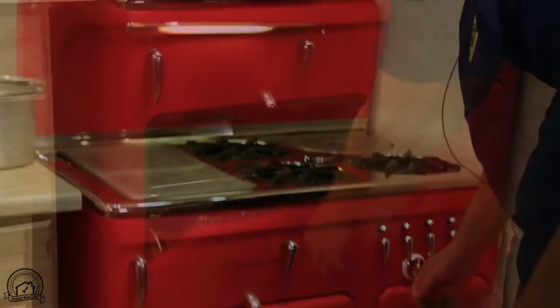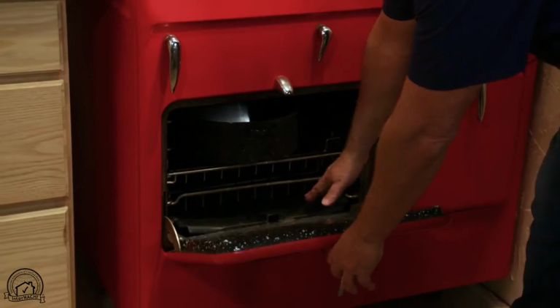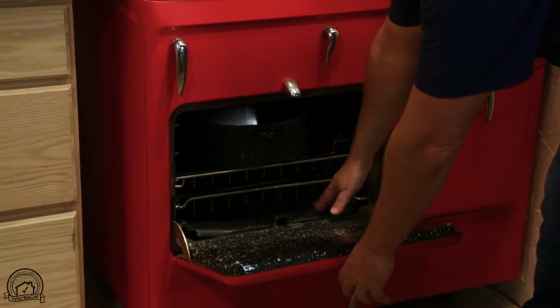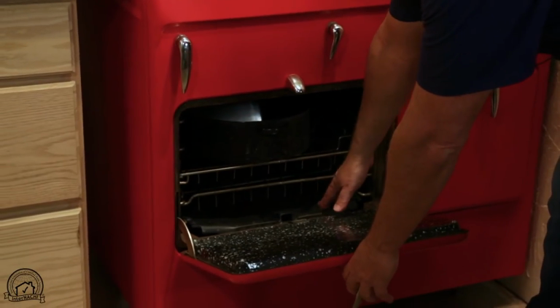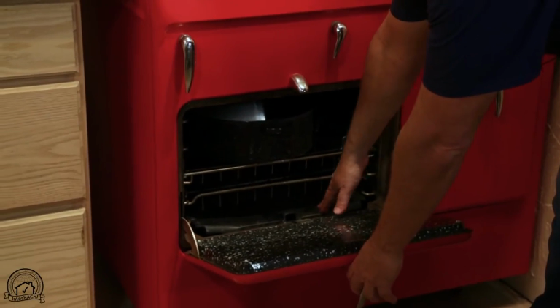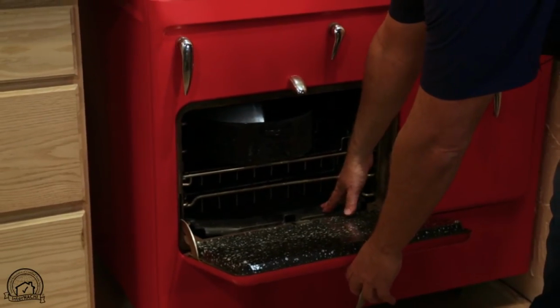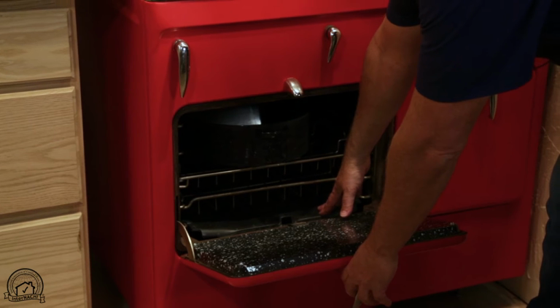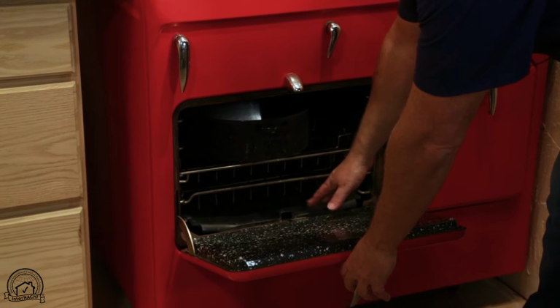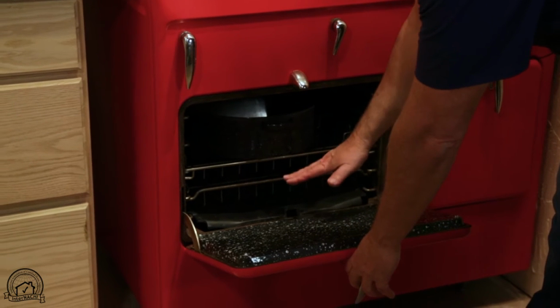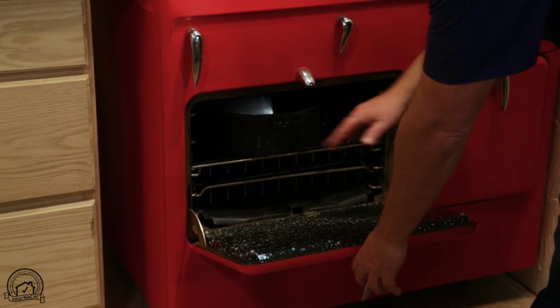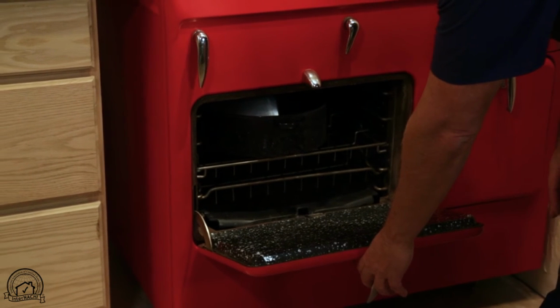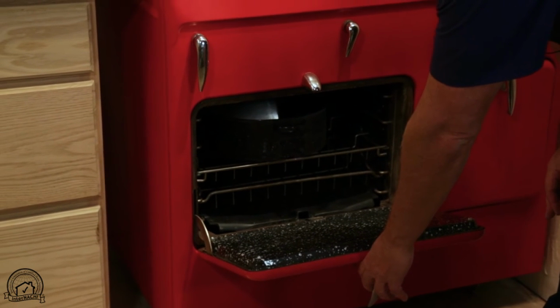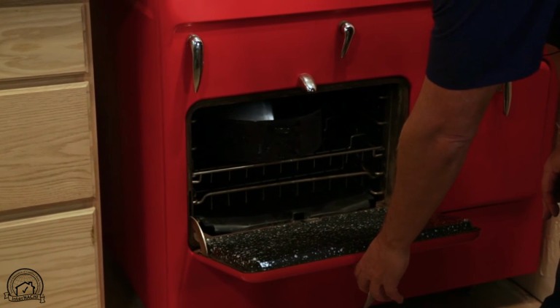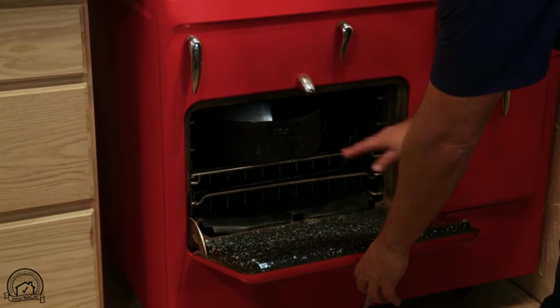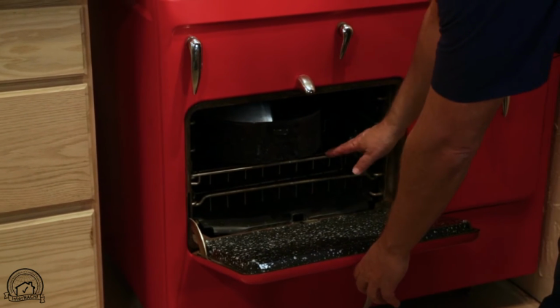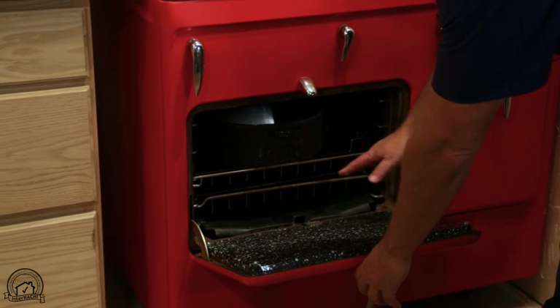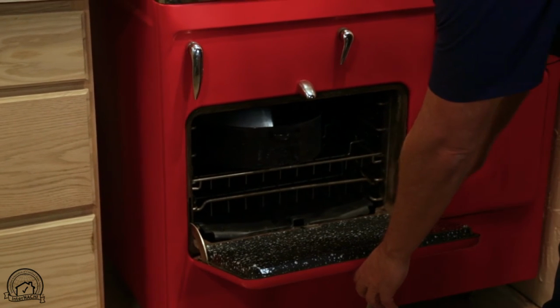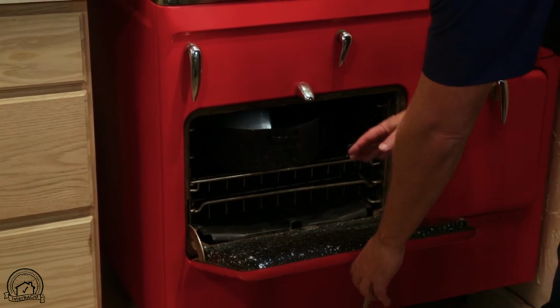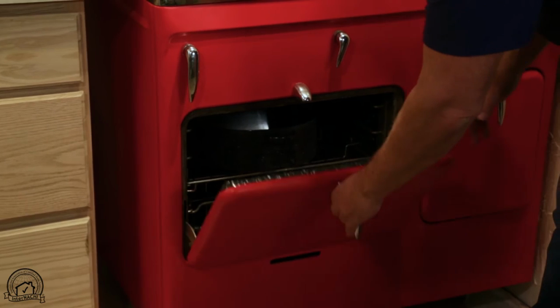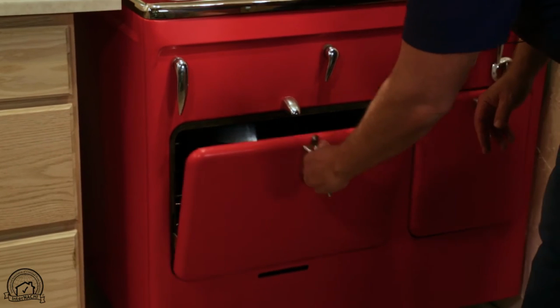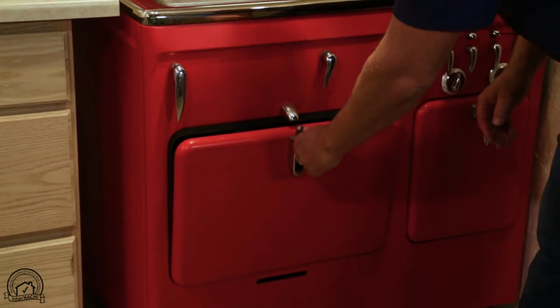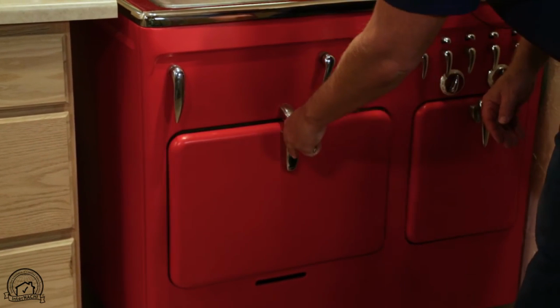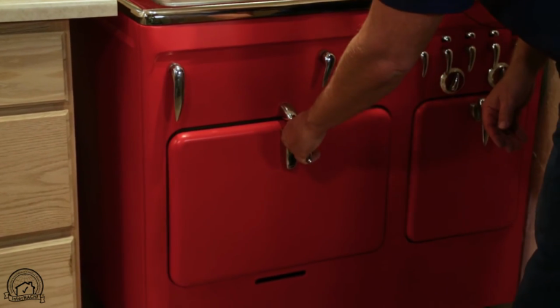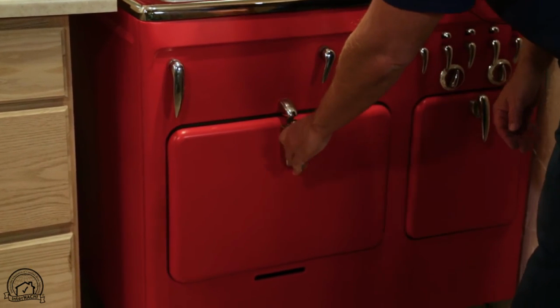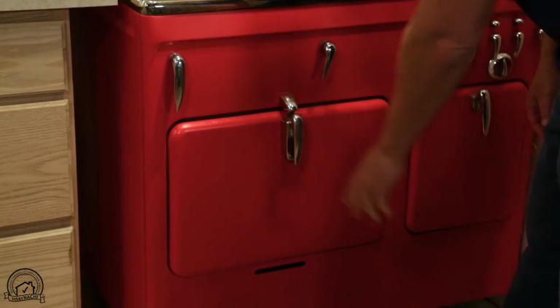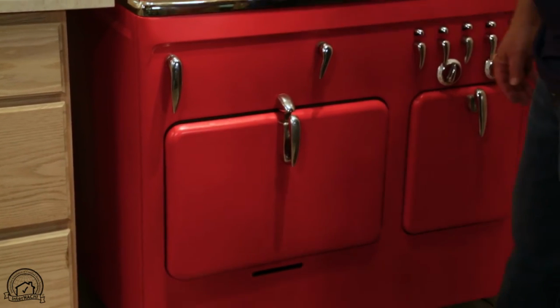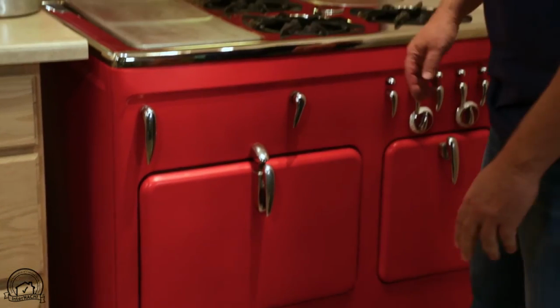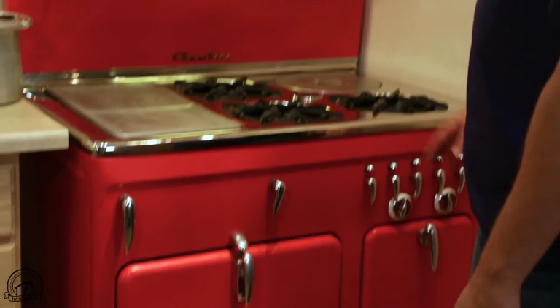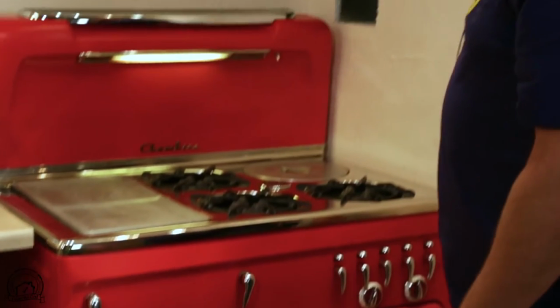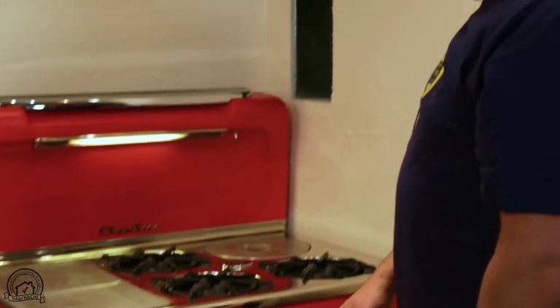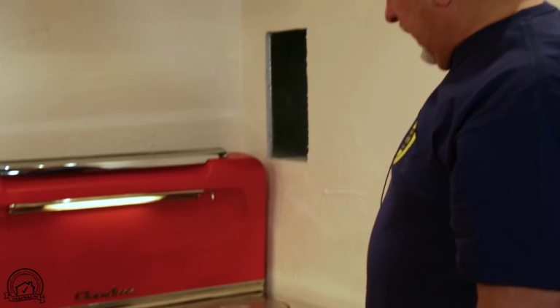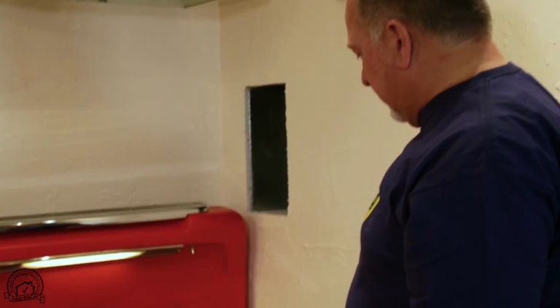The oven on the stove has a big iron plate at the bottom, so it cooked your dinner more evenly. It was also advertised as essentially a furnace that would heat your home while you're cooking with the big iron stove.